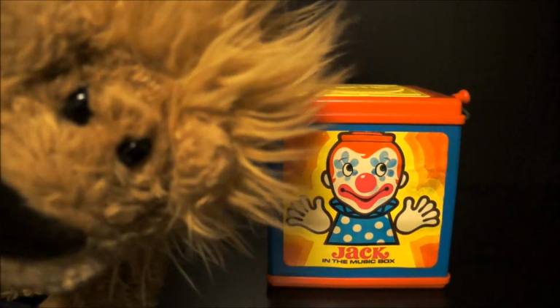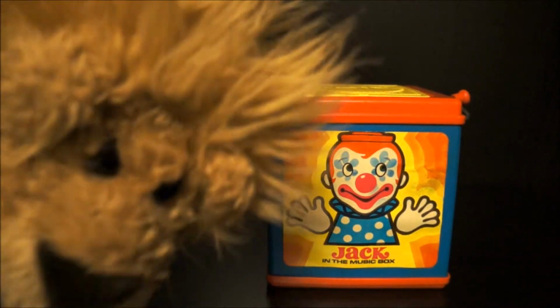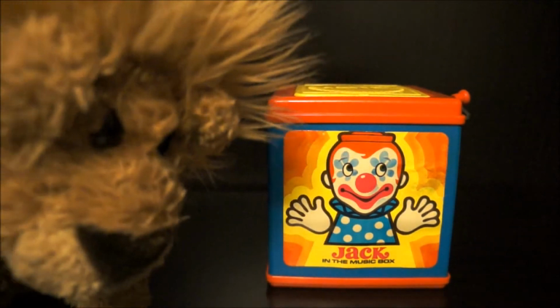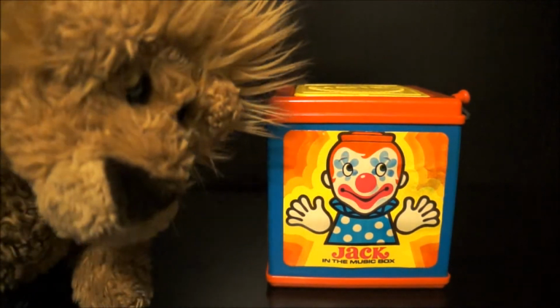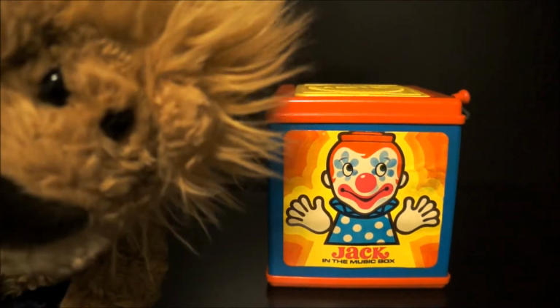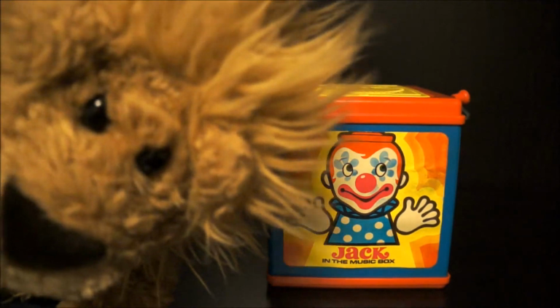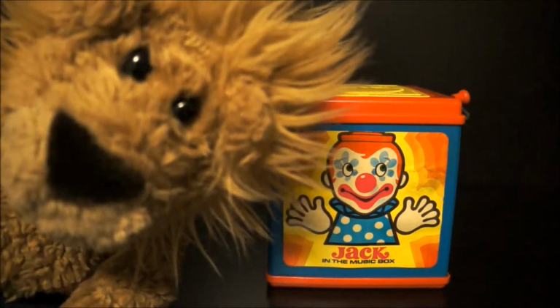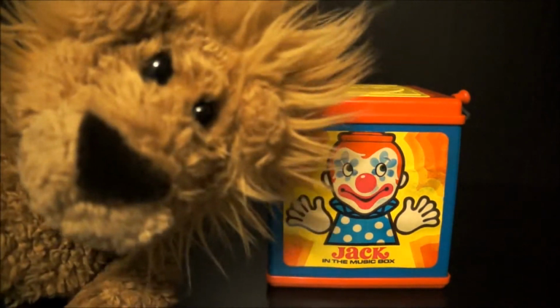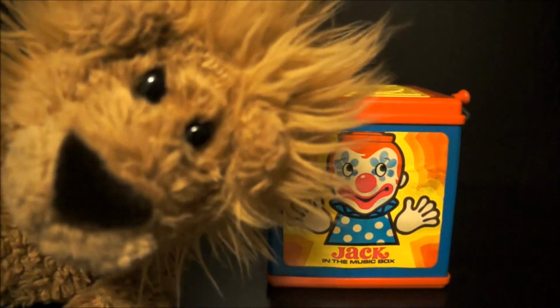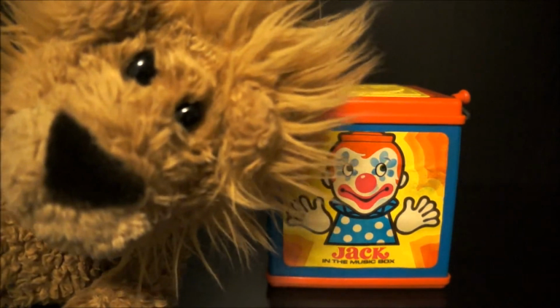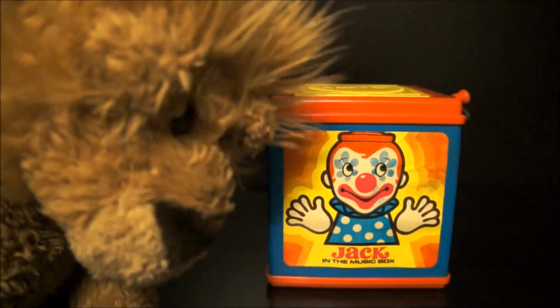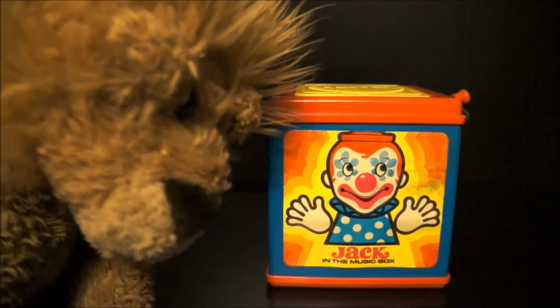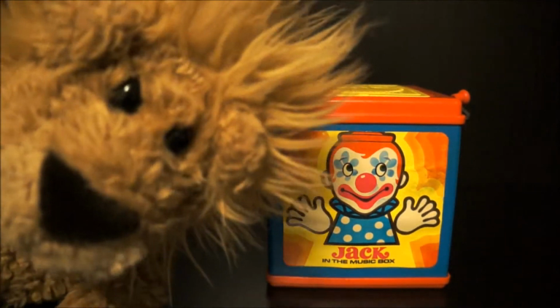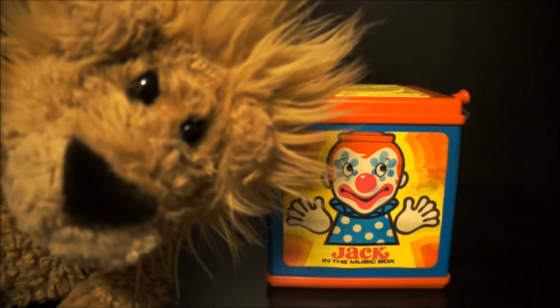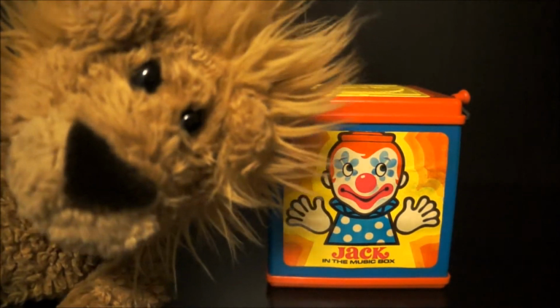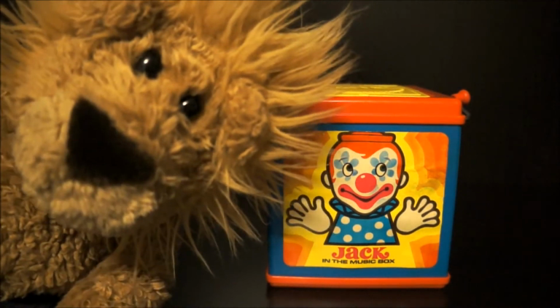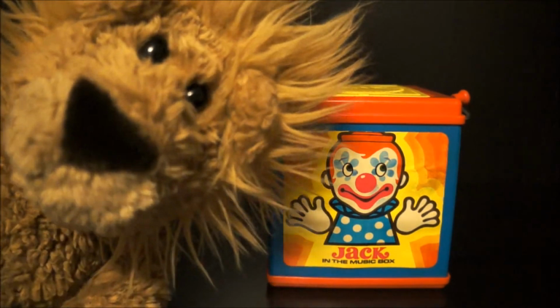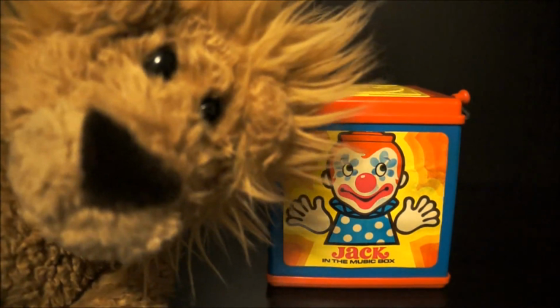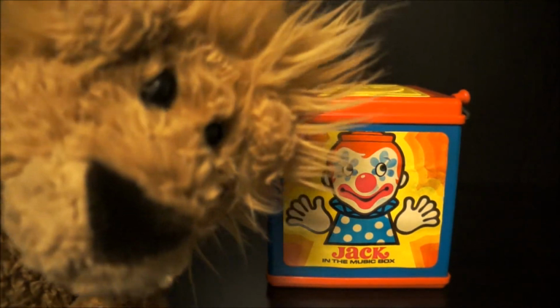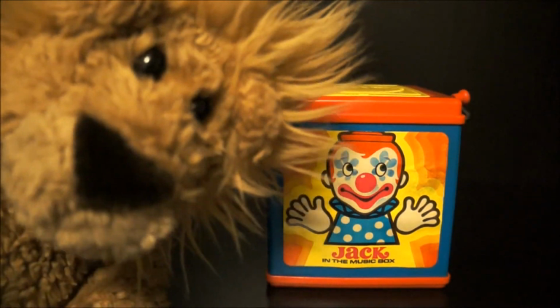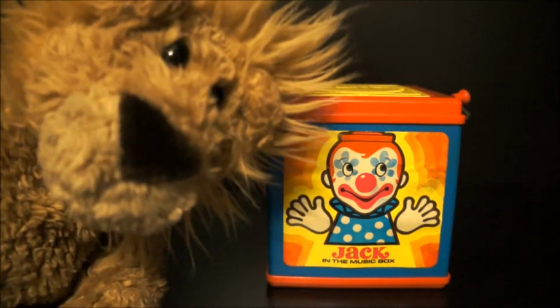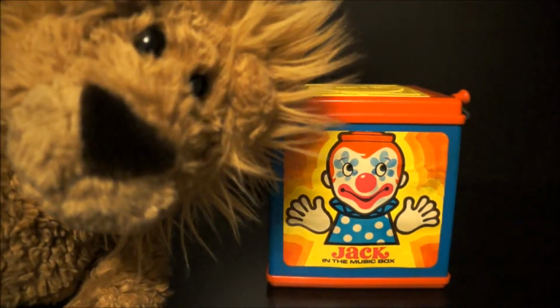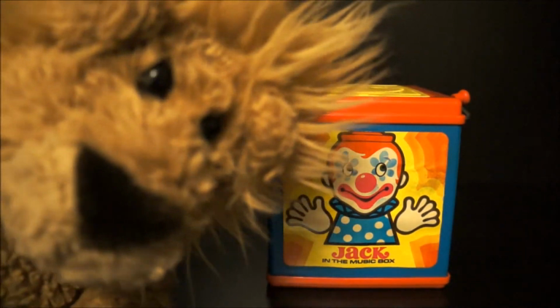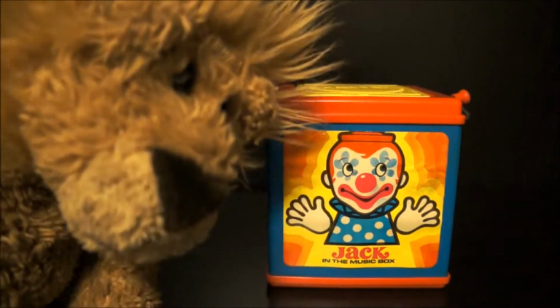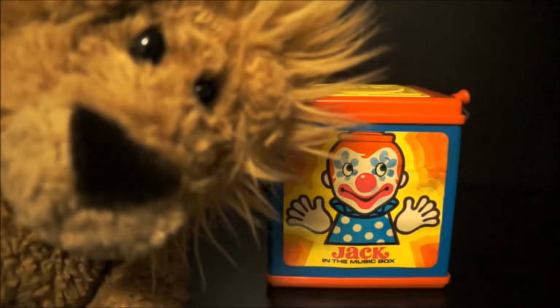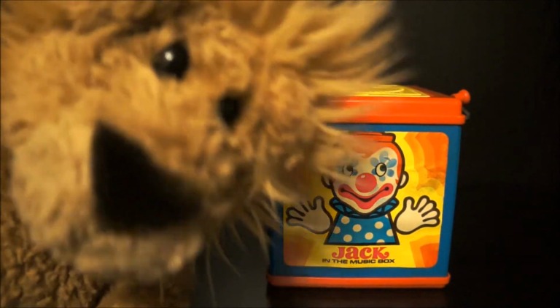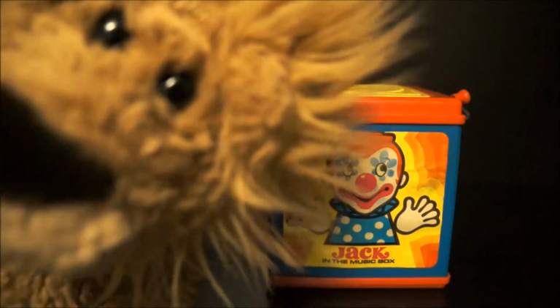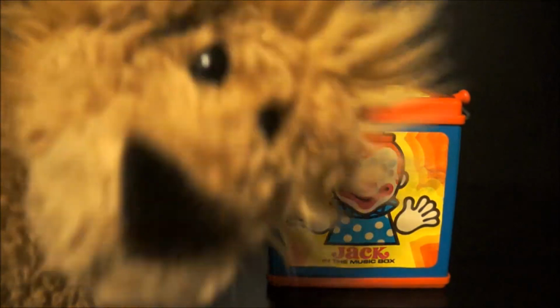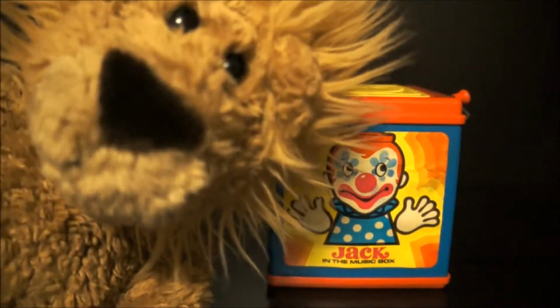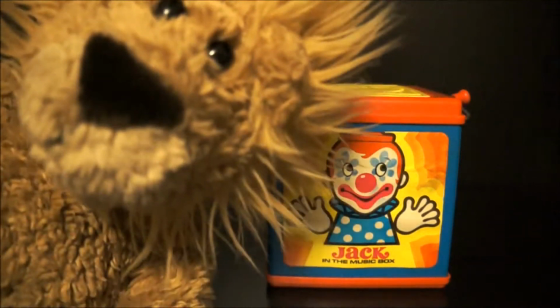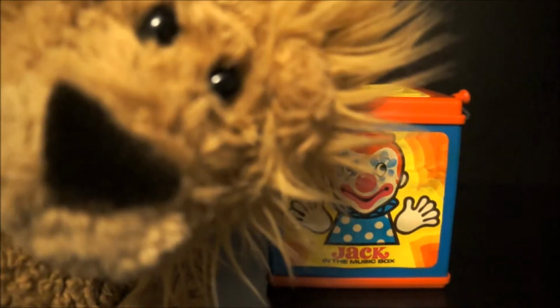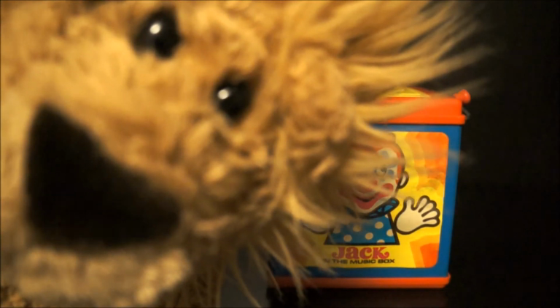Wow, that is one really, really, really old Jack in the Box. Oh man, he's been hiding in there for years. And hey guys, we're going to let him out. Are you ready? Are you ready to get him out of there? Okay, here we go.